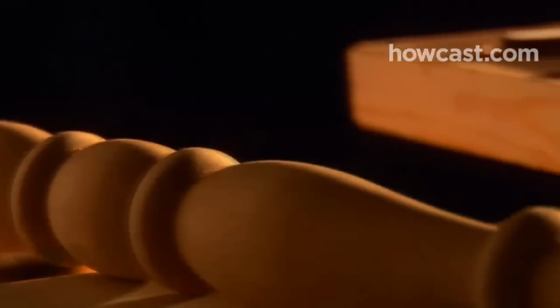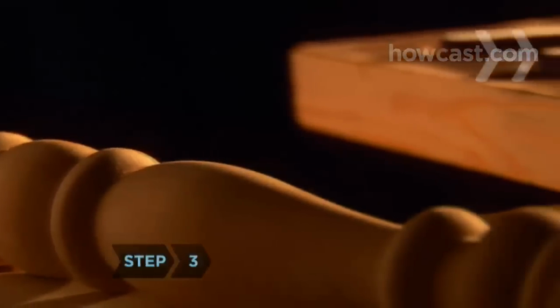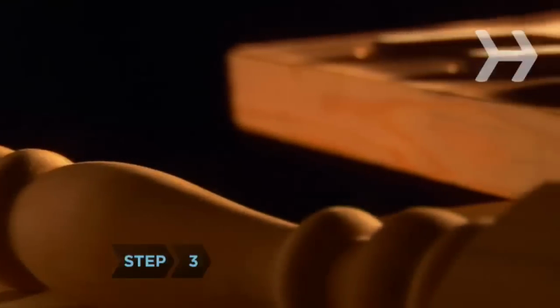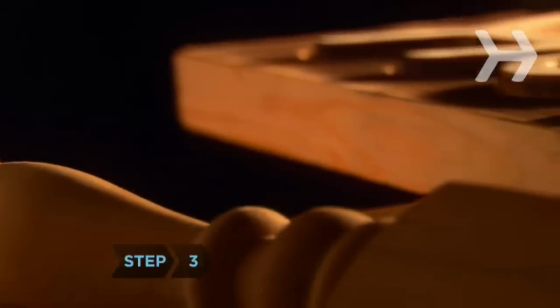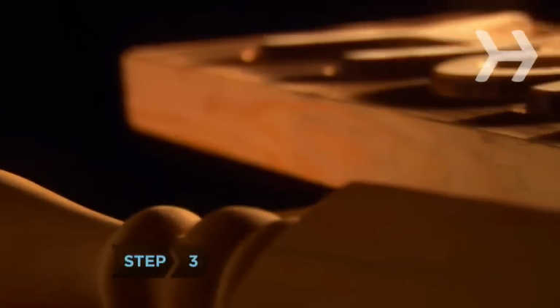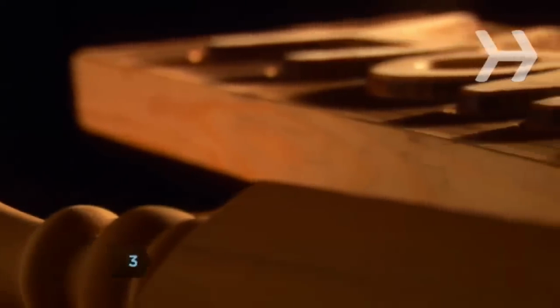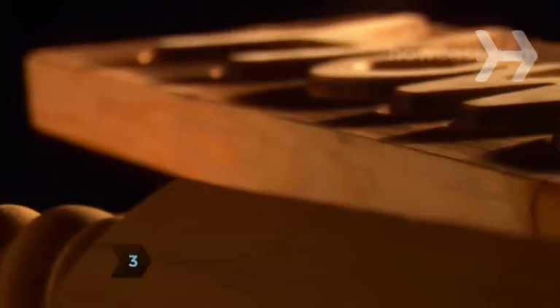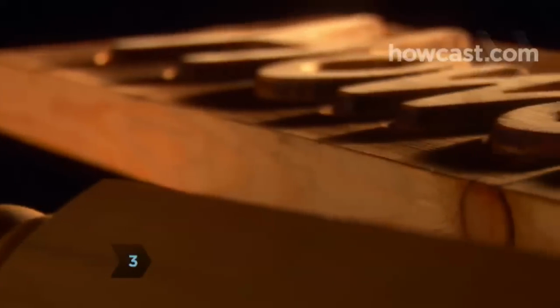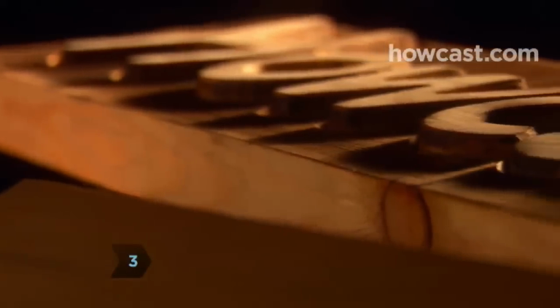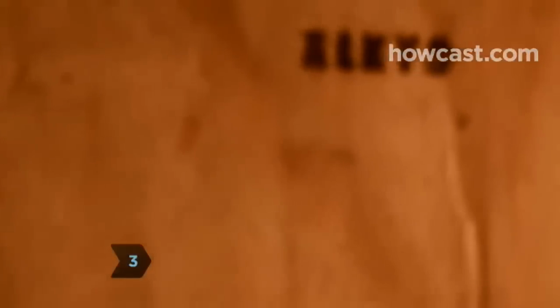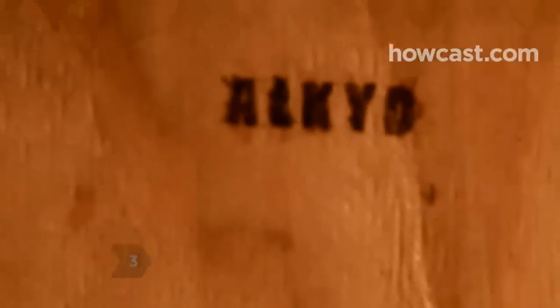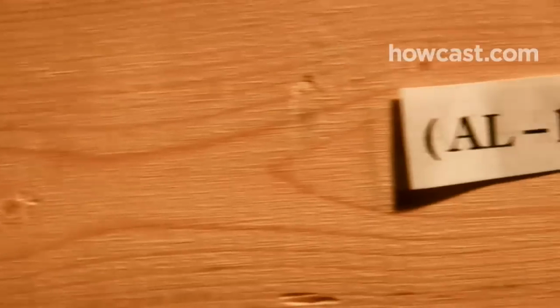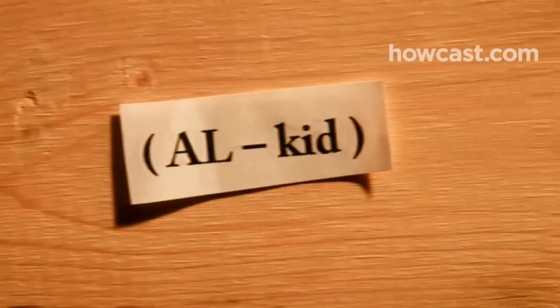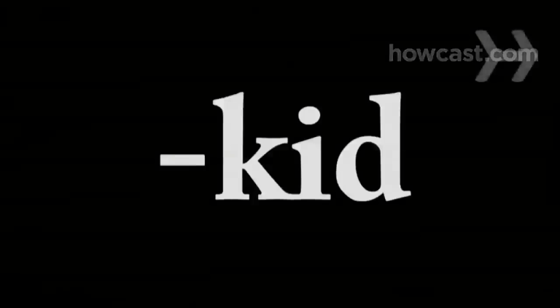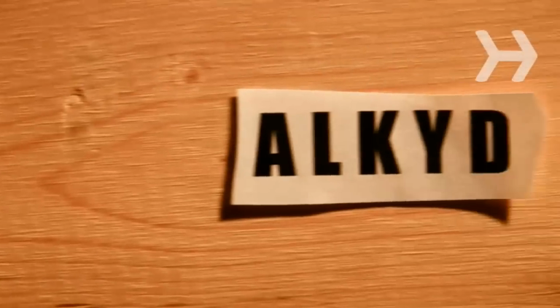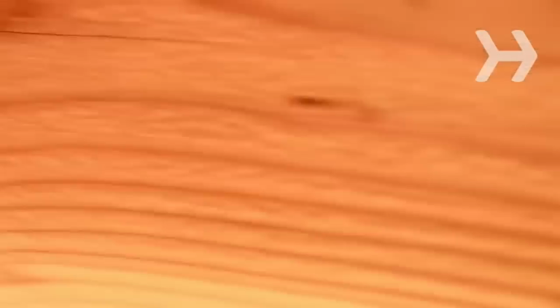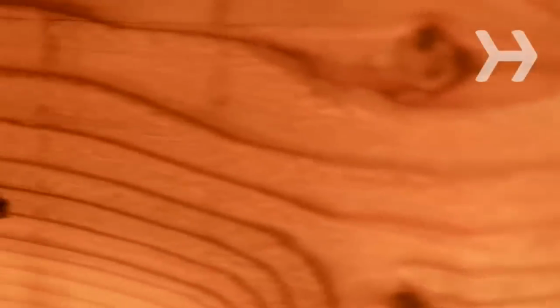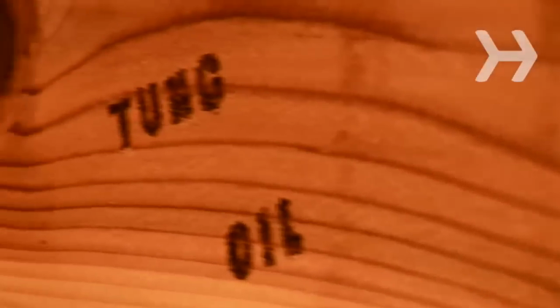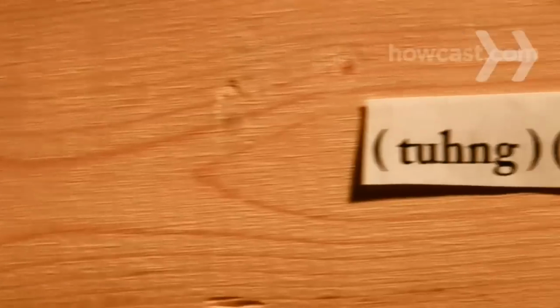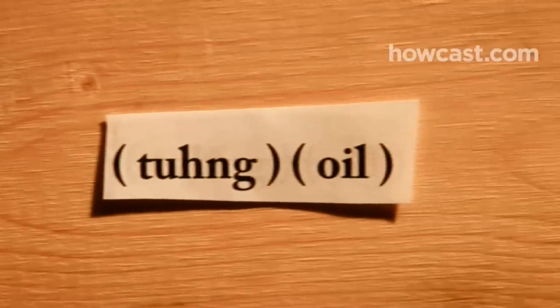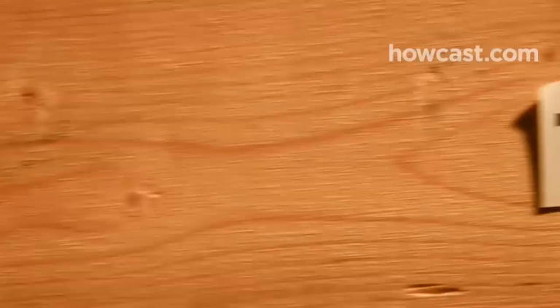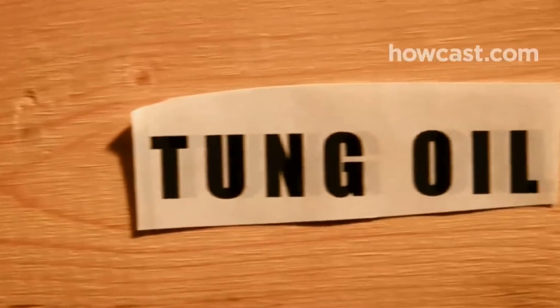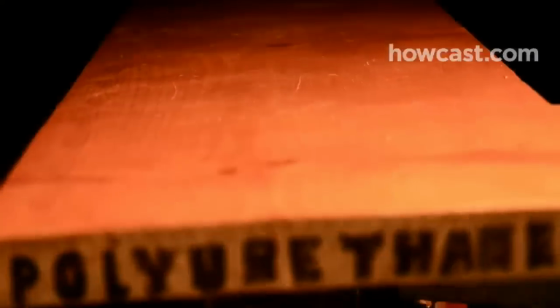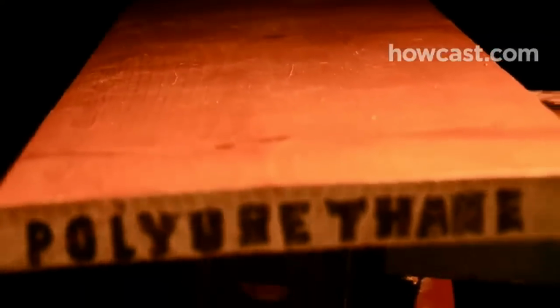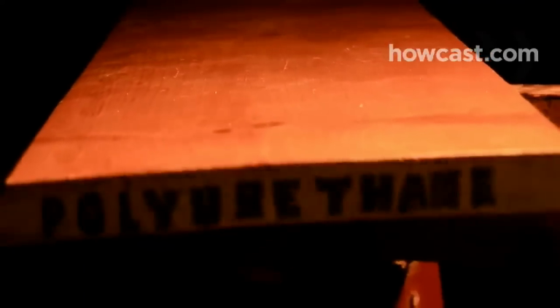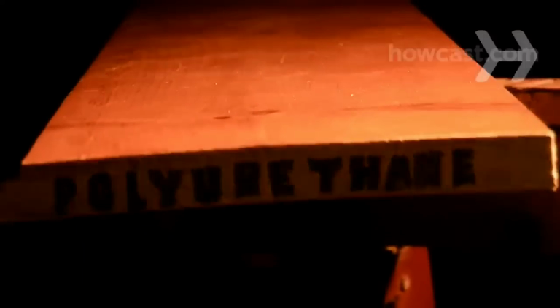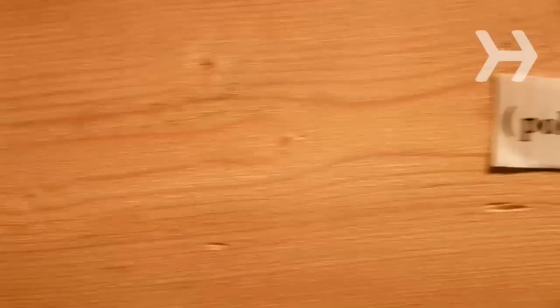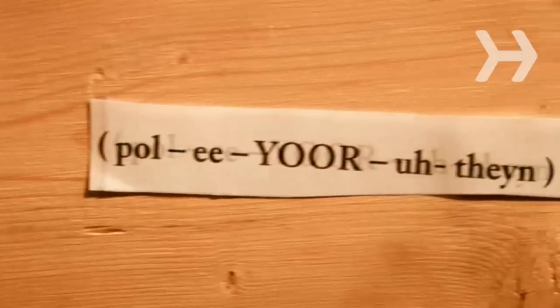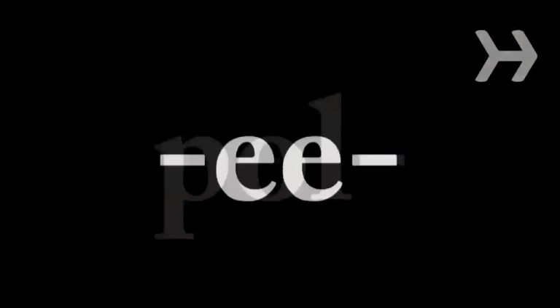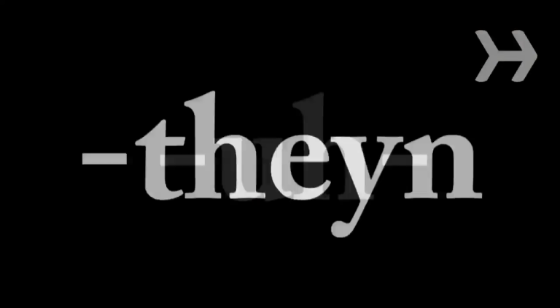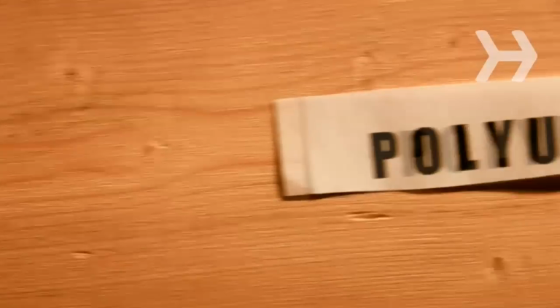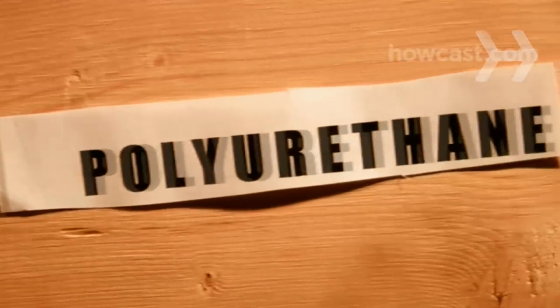Step 3. Choose the right varnish. Use alkyd varnish for fine wood pieces. Varnish with tung oil protects against water better than linseed oil. Polyurethane provides a less attractive, plastic-like finish, but offers great protection.